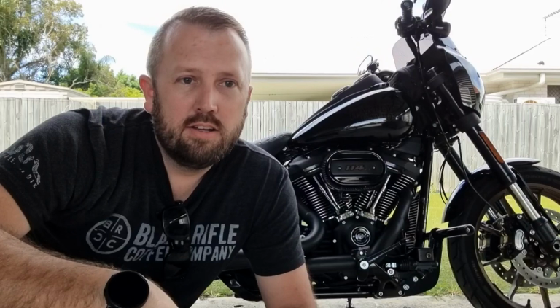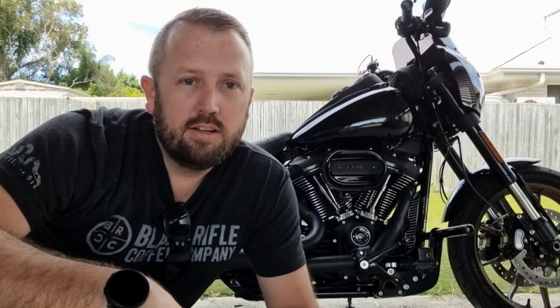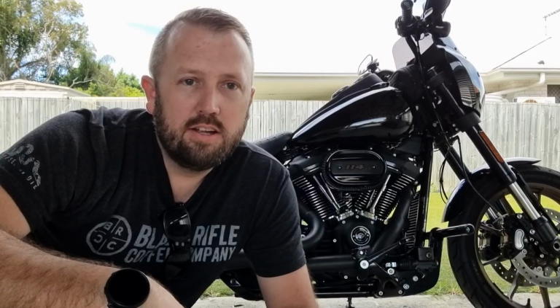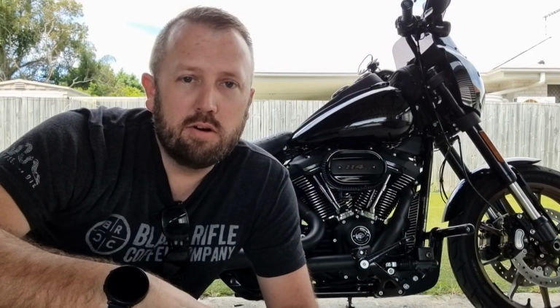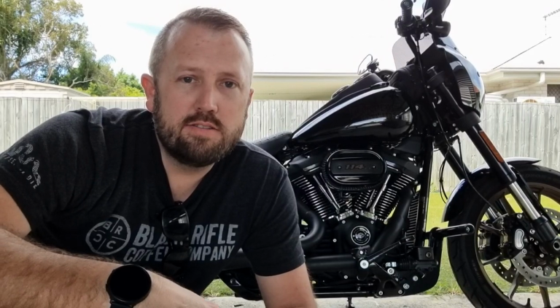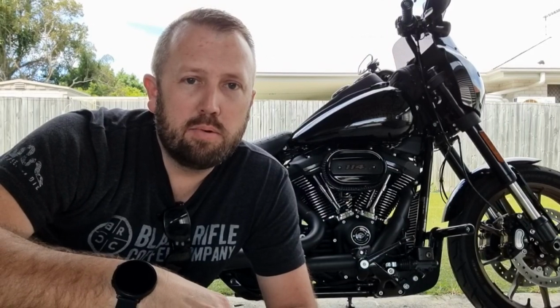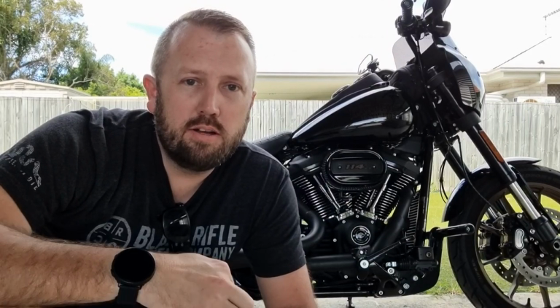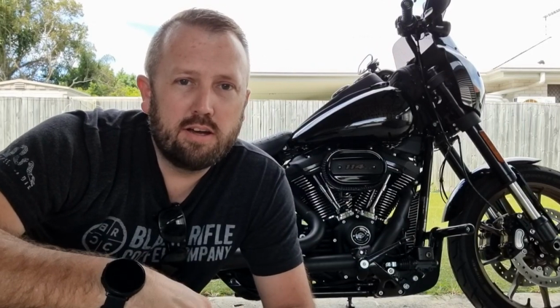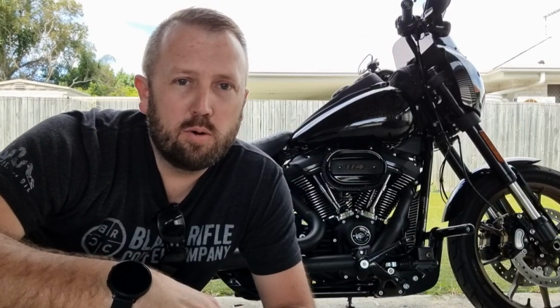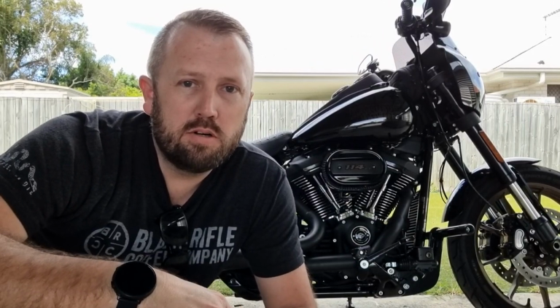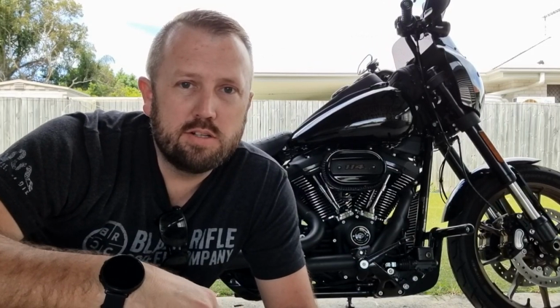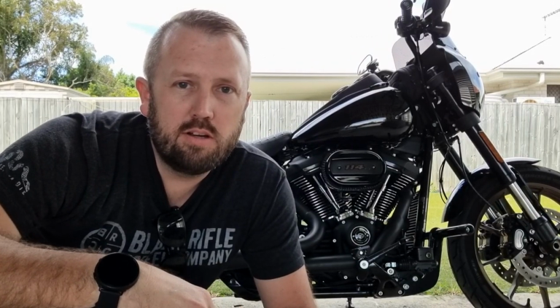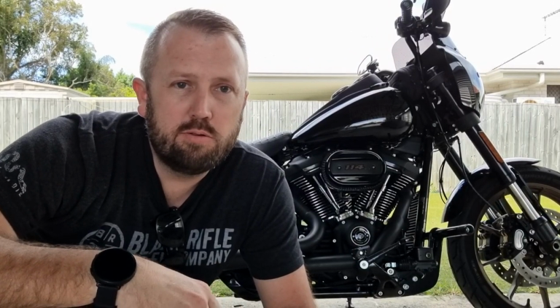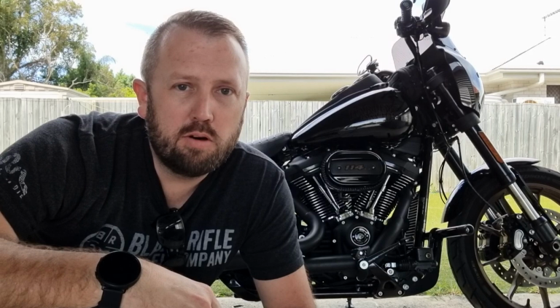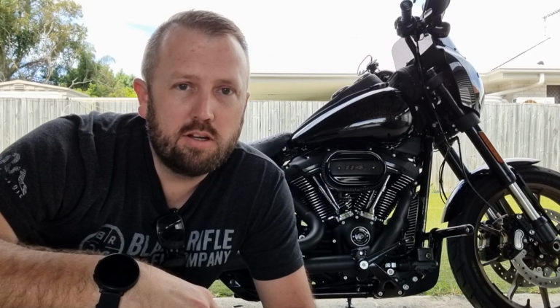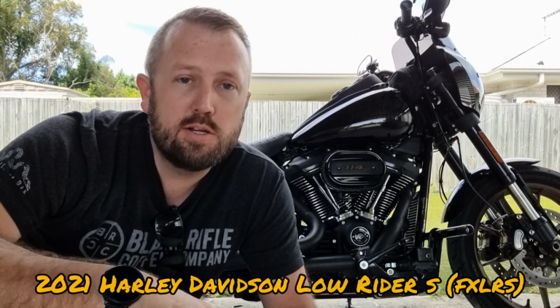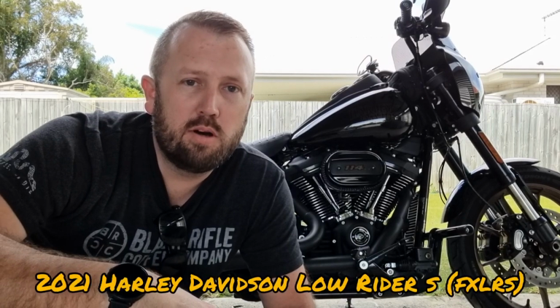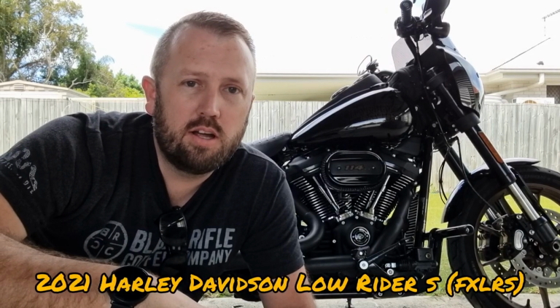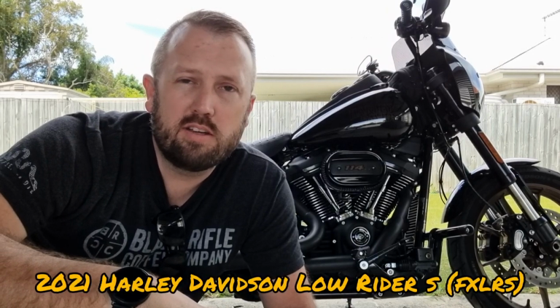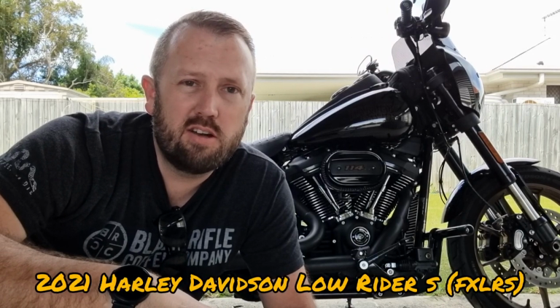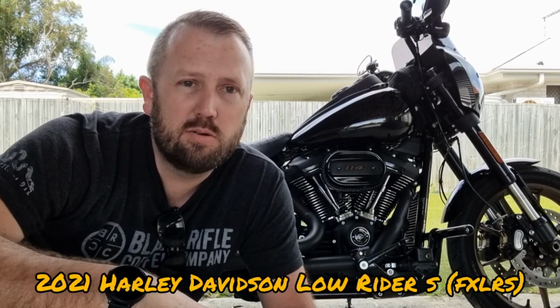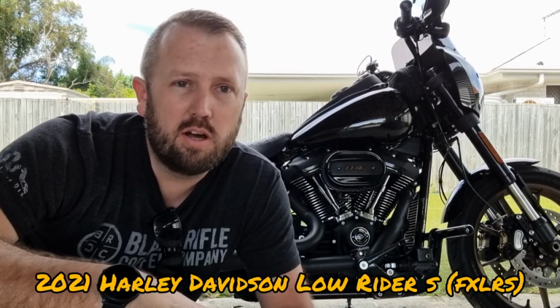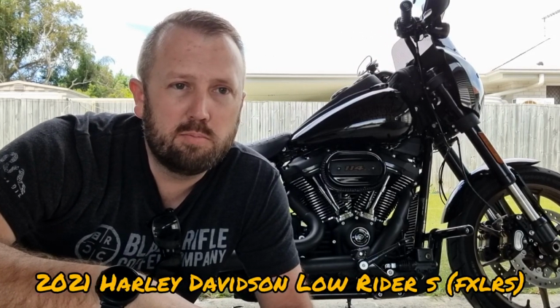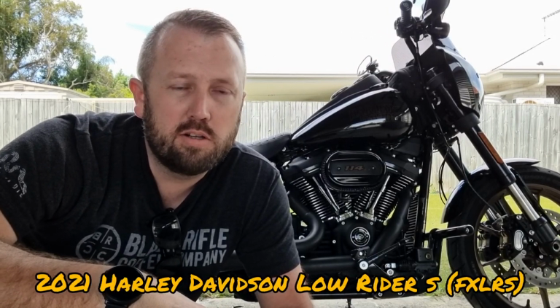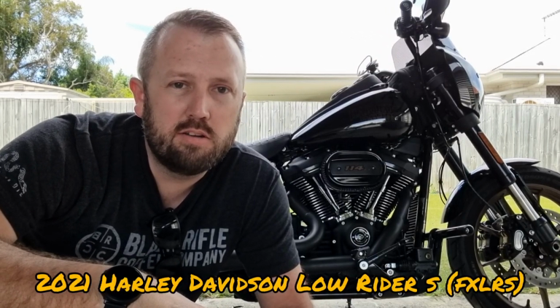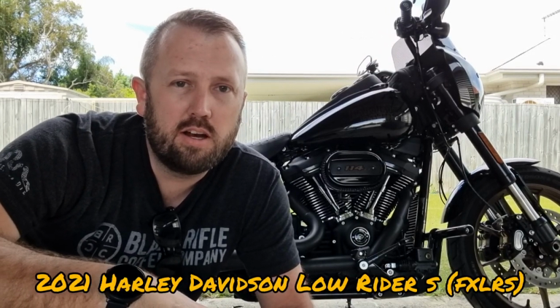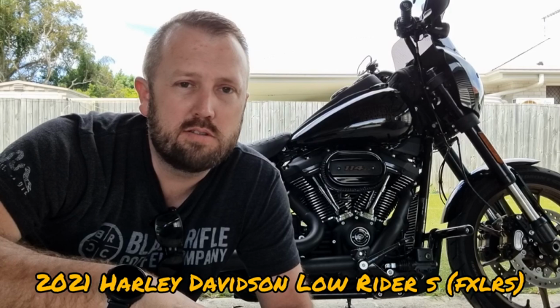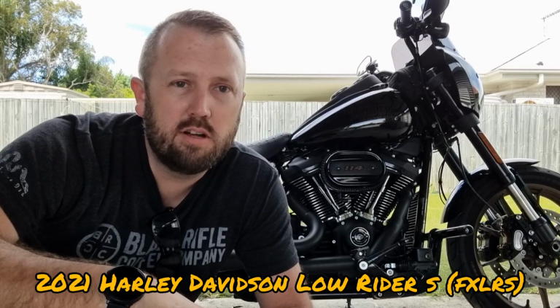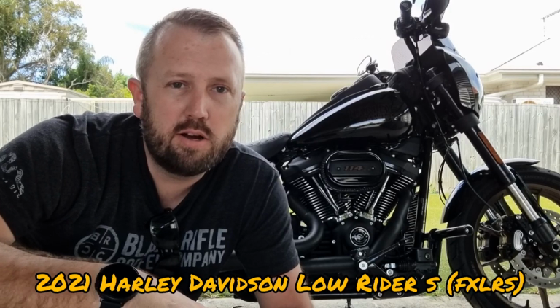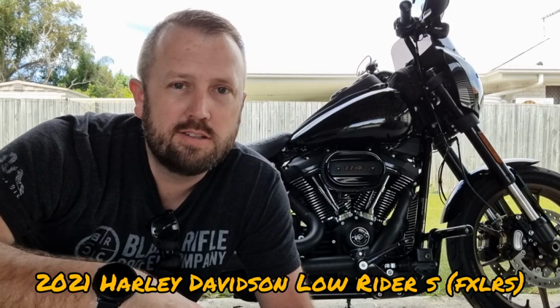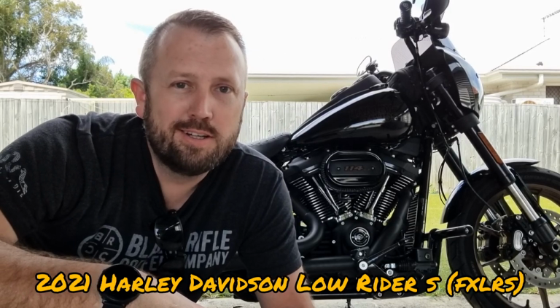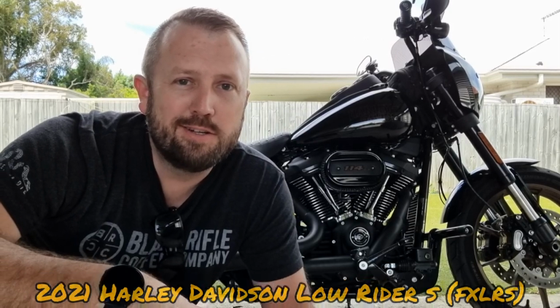Hey everybody, it's Ben and welcome to my first video reviewing my 2021 FXLRS, or more widely known, the Harley-Davidson Lowrider S. Let's get into it.